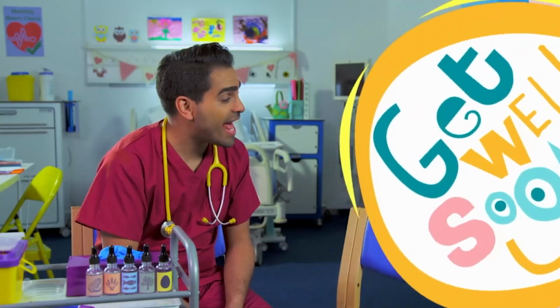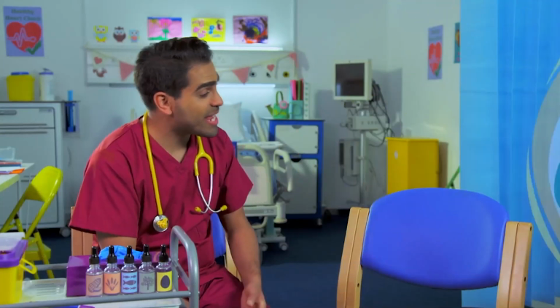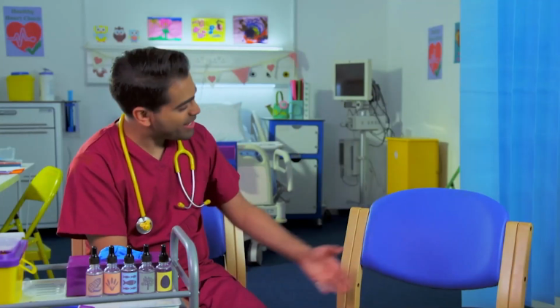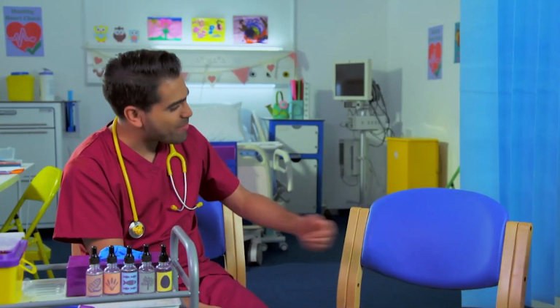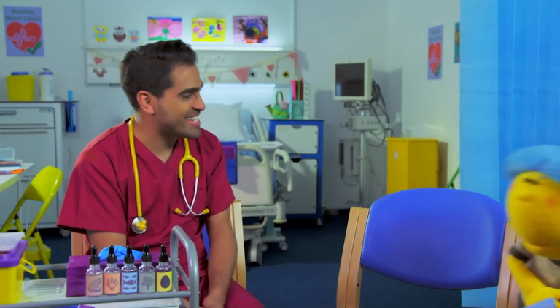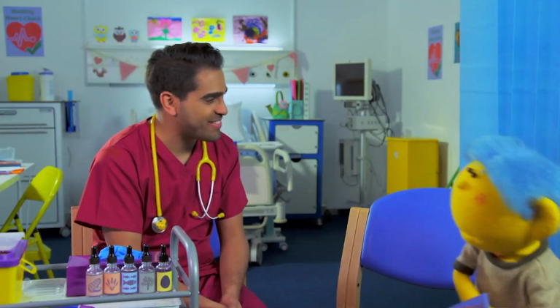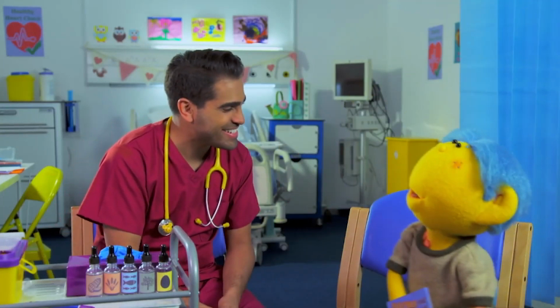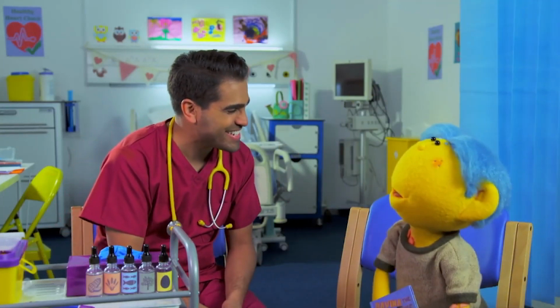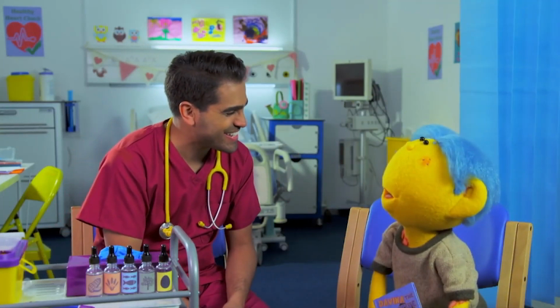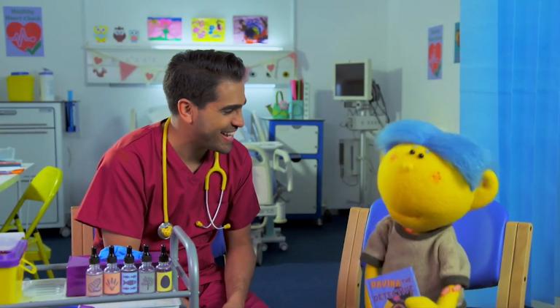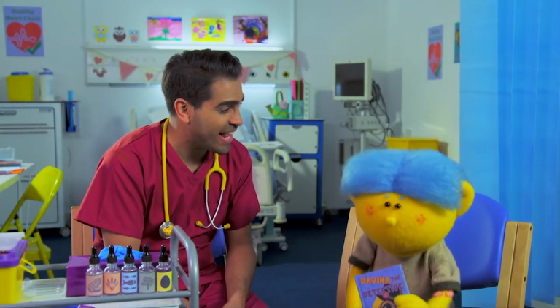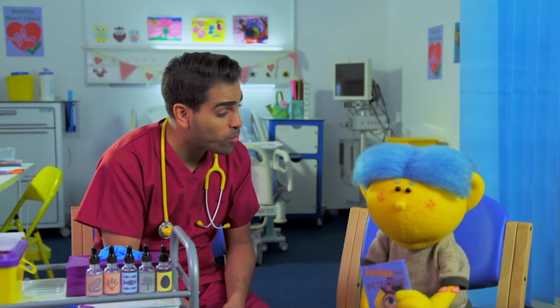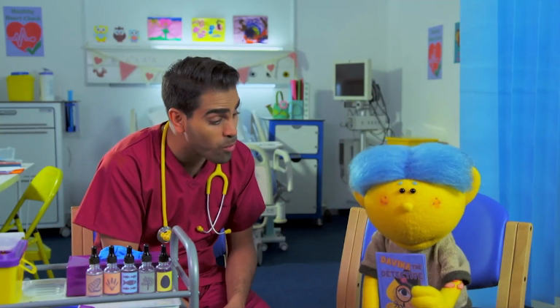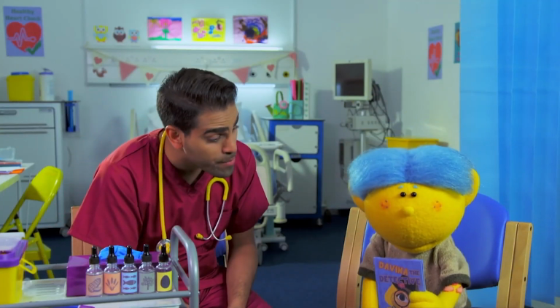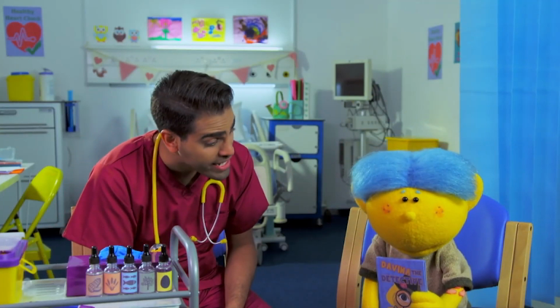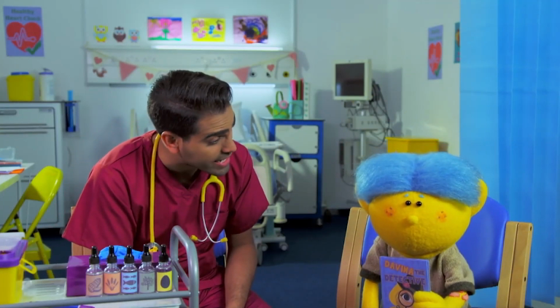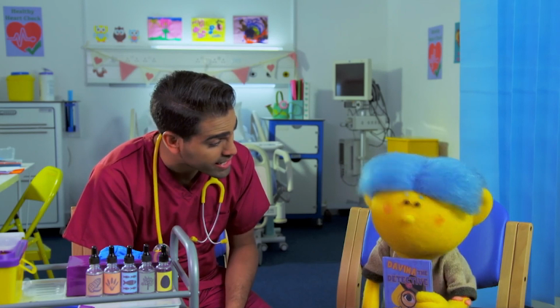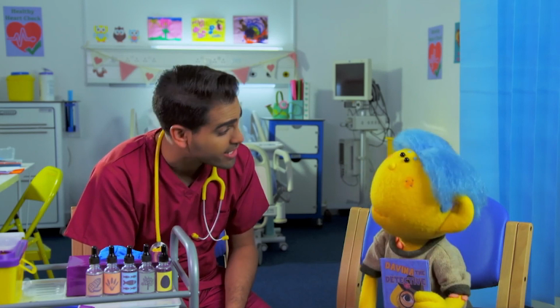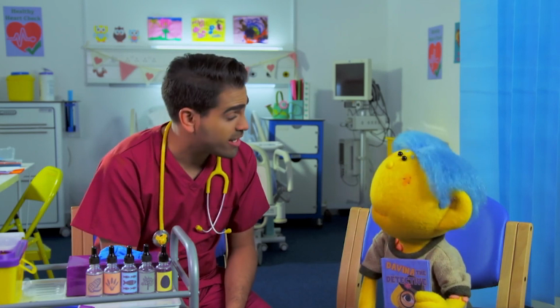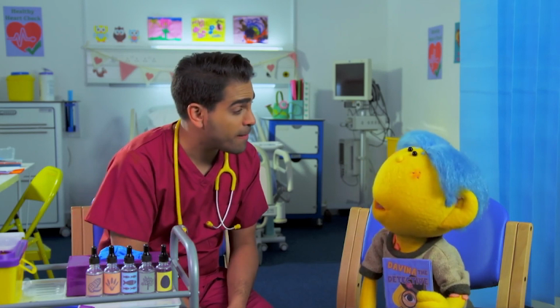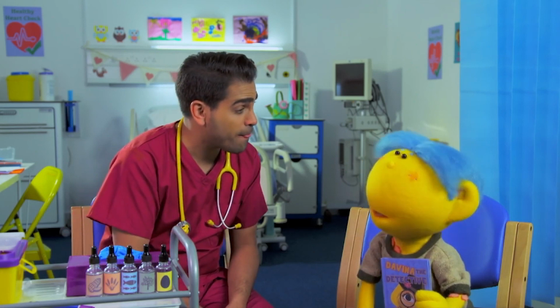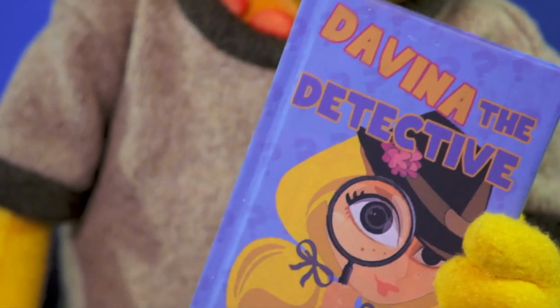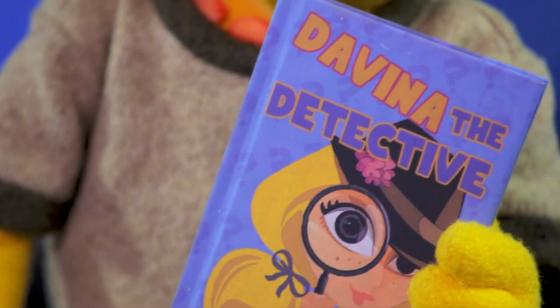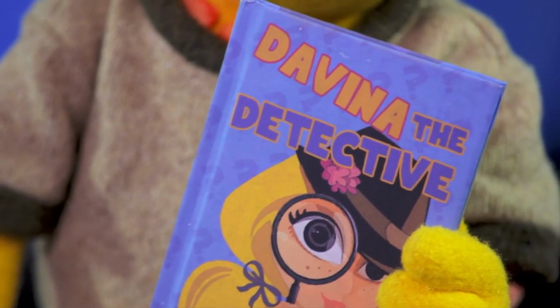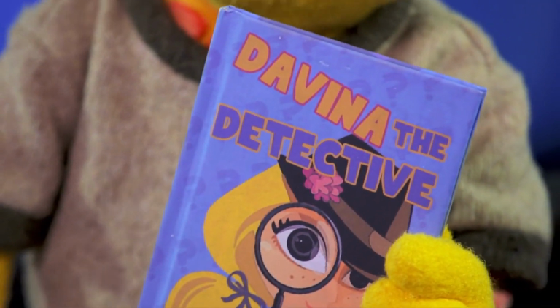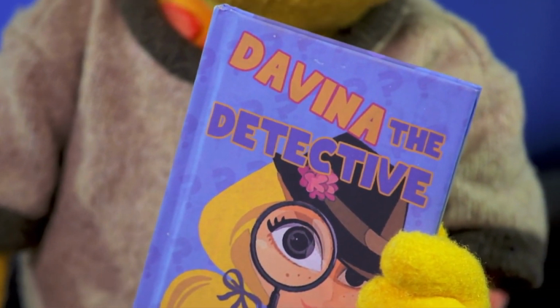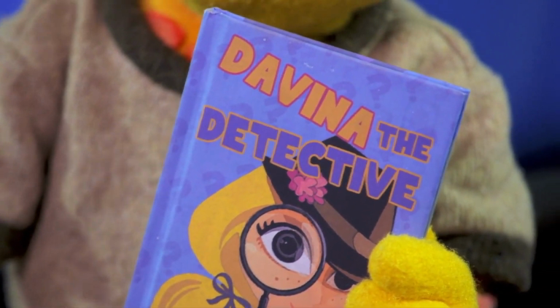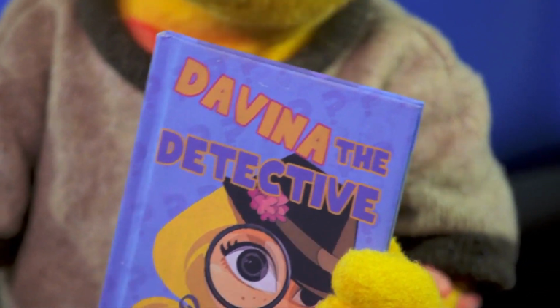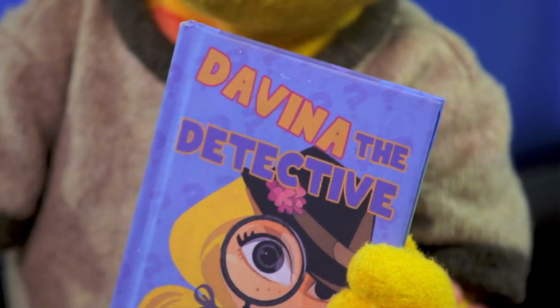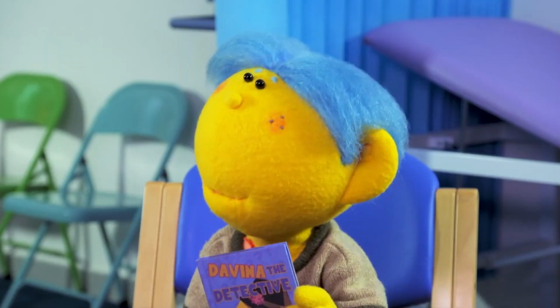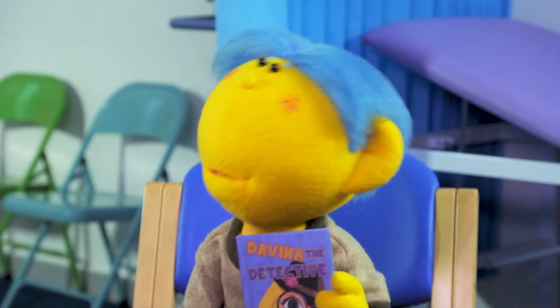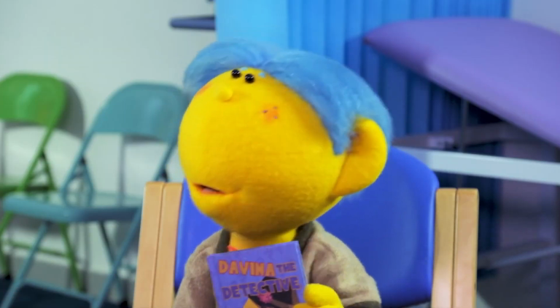Hello, Deep. Come and sit down. Hello, Dr. Ranj! What have you been reading? It's a story about Davina, the detective. She solves mysteries.